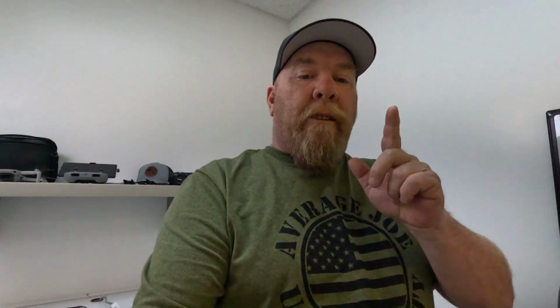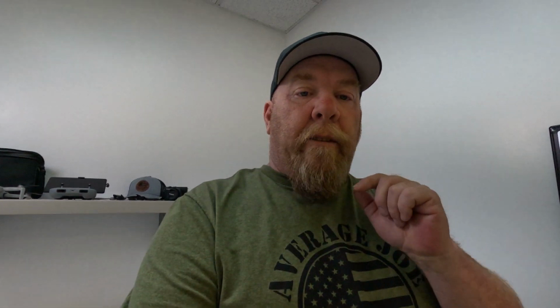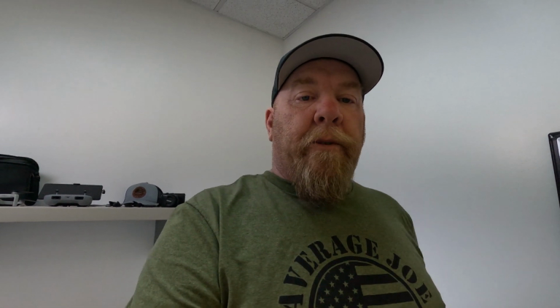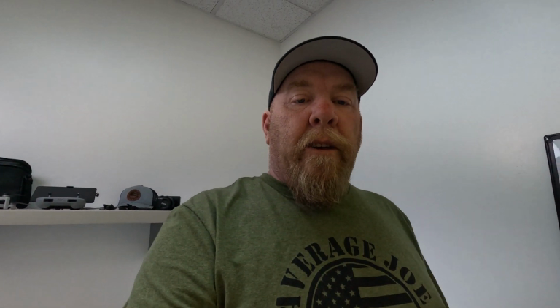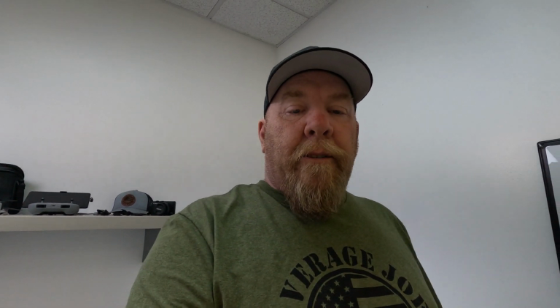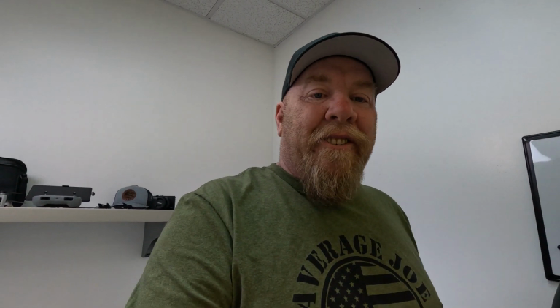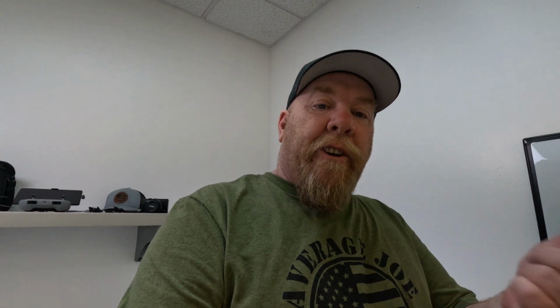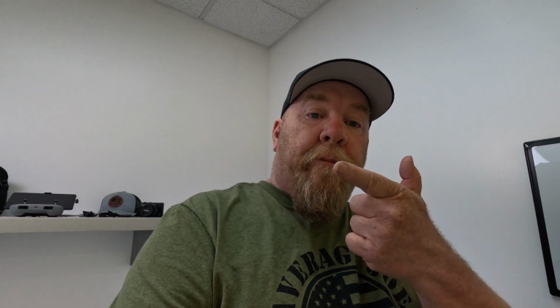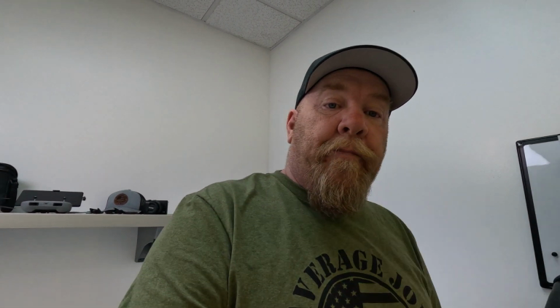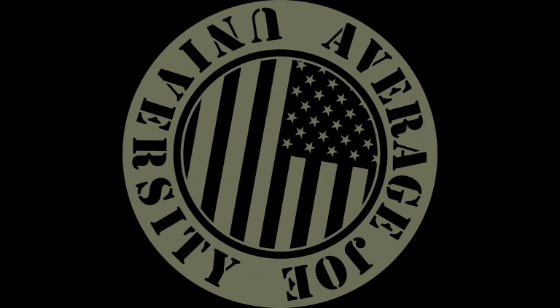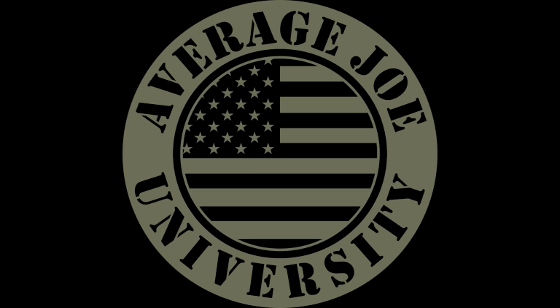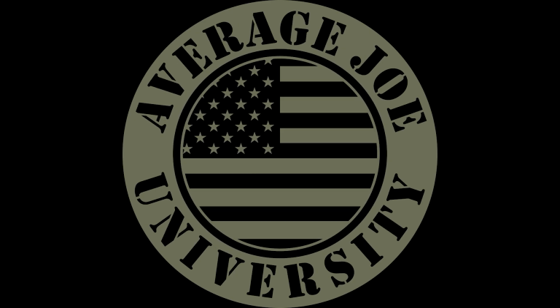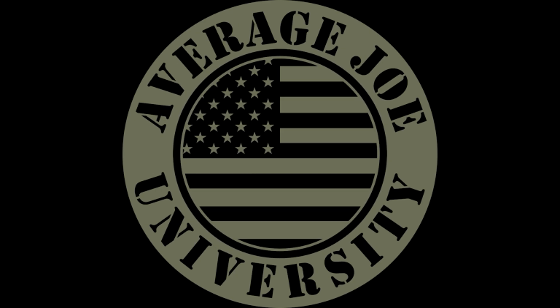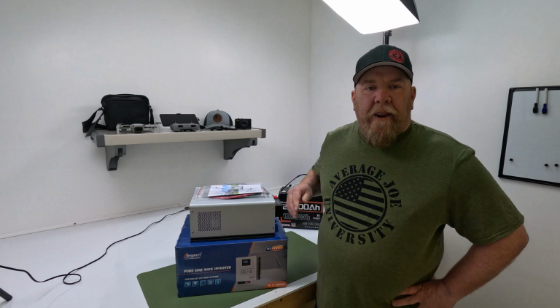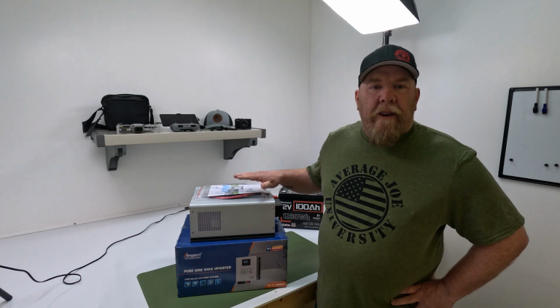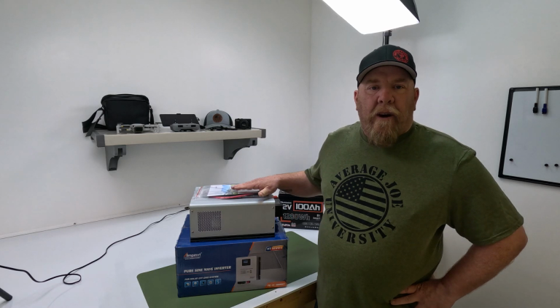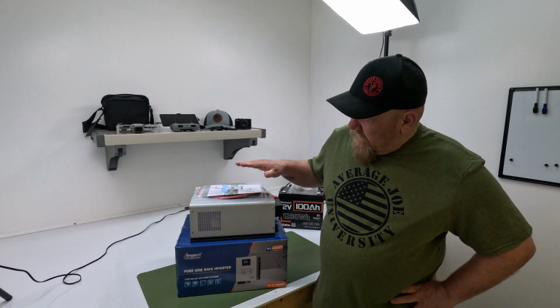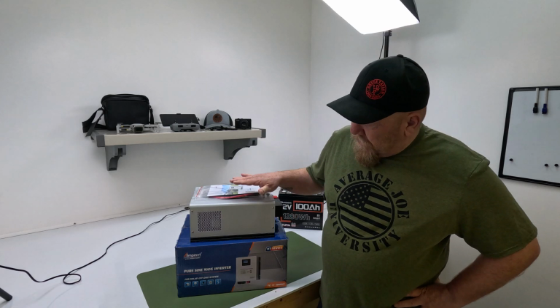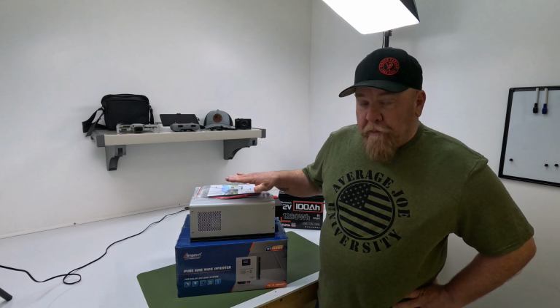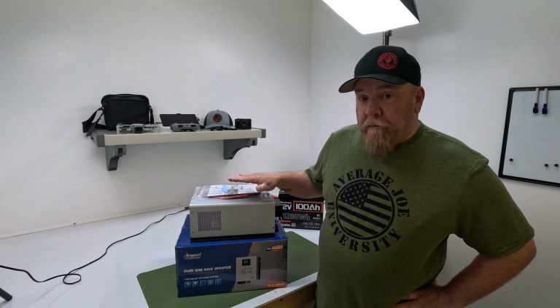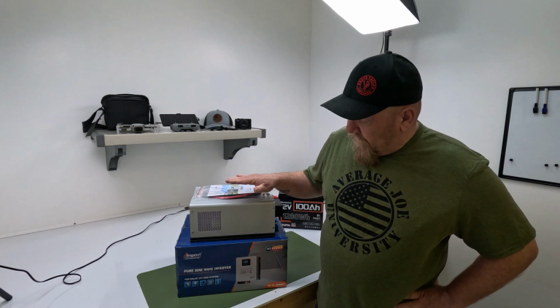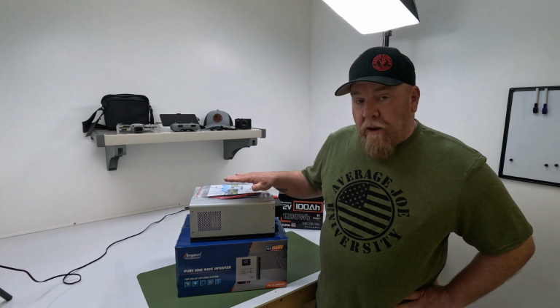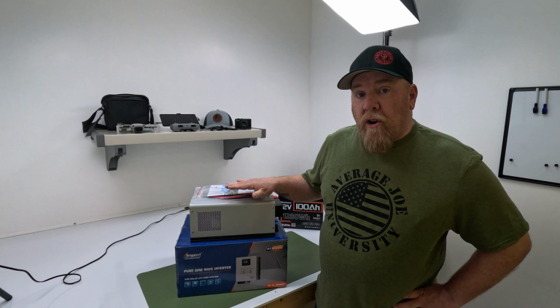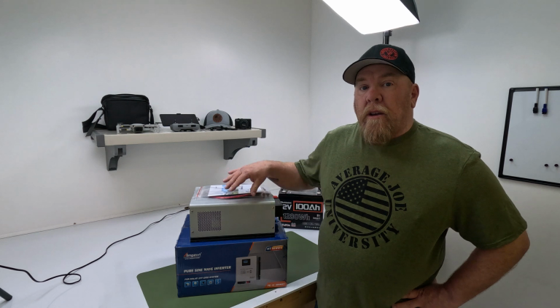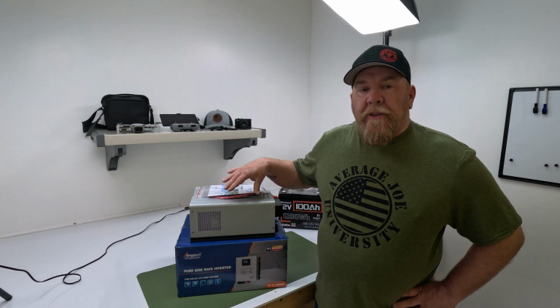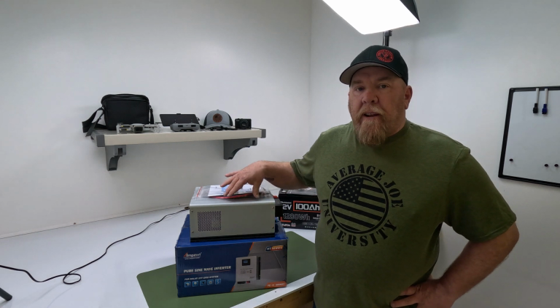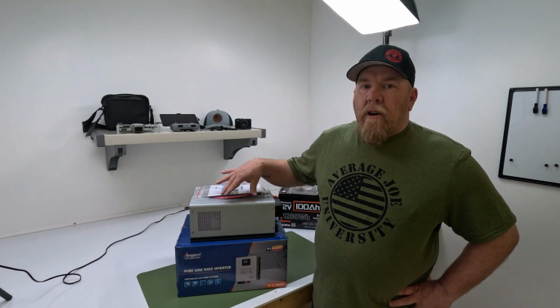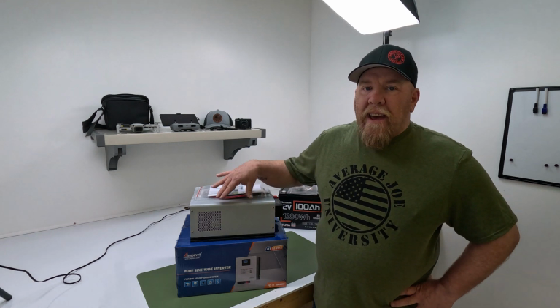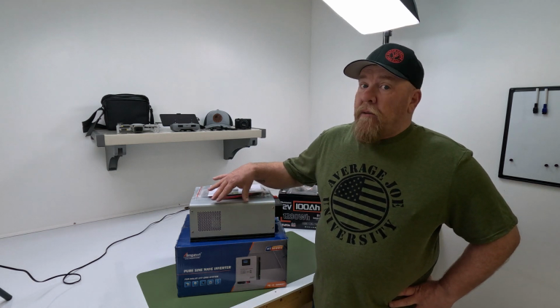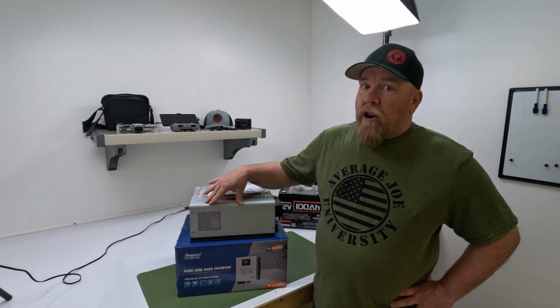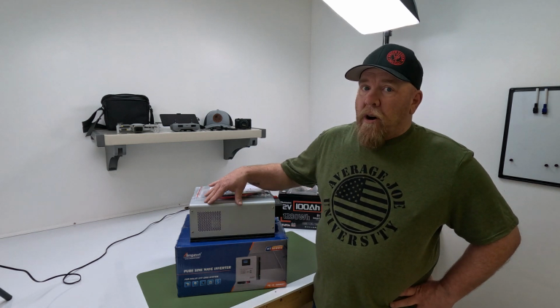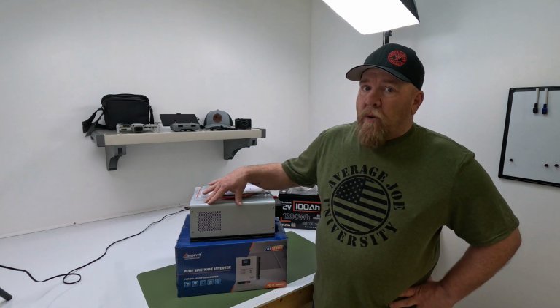We're going to give some of these away. Let's get to it. Today we're going to install and test the Amp Invit Pure Sine Wave Inverter. This is an inverter and sine wave charger all in one.